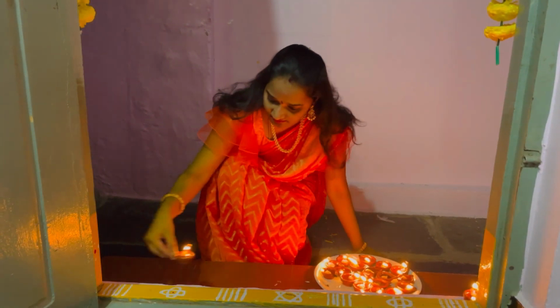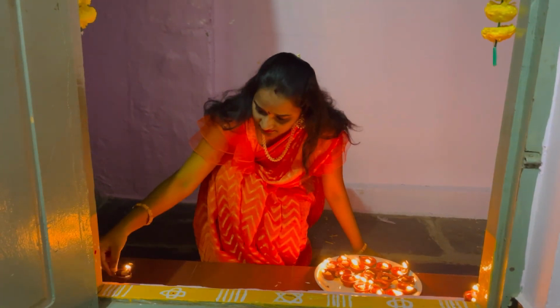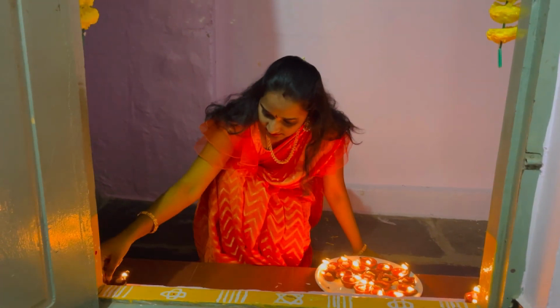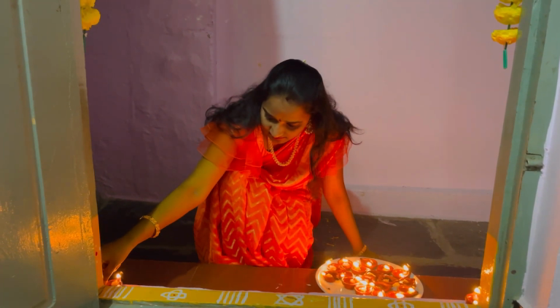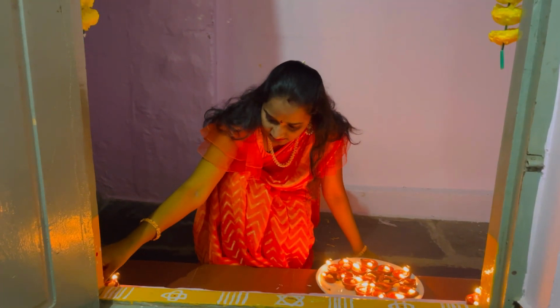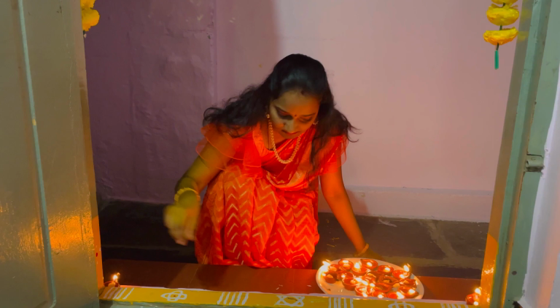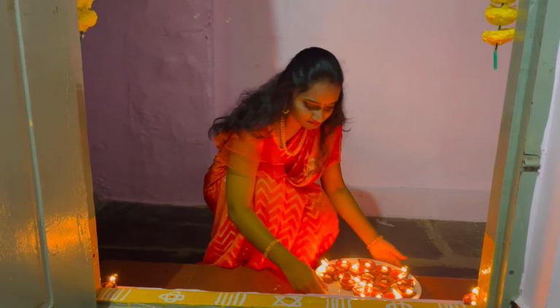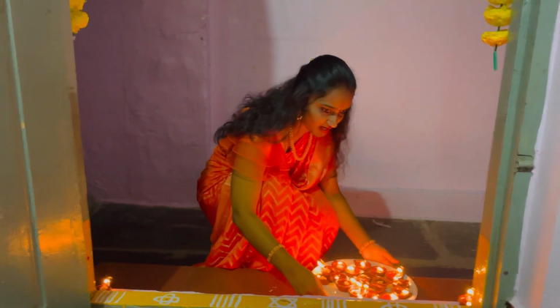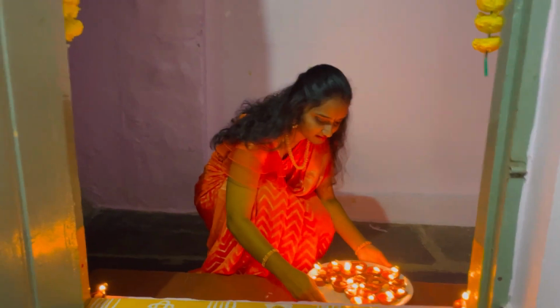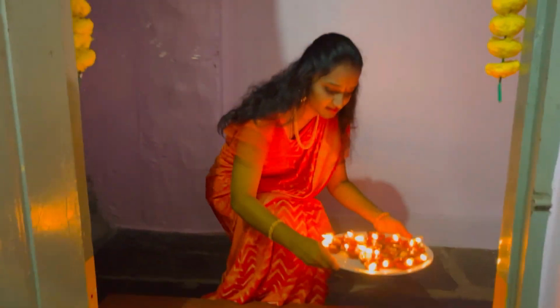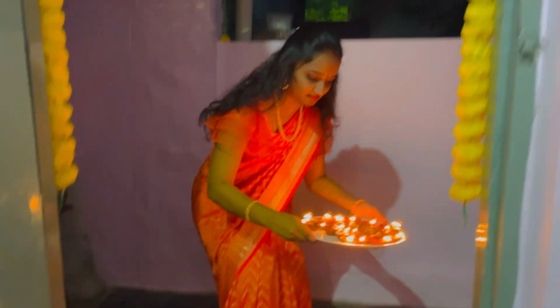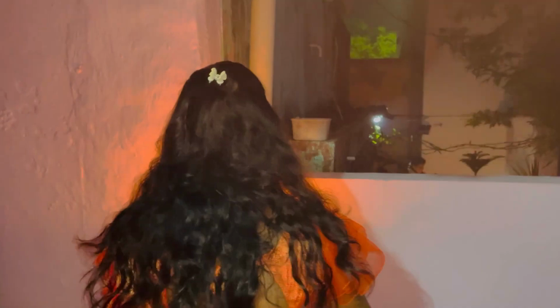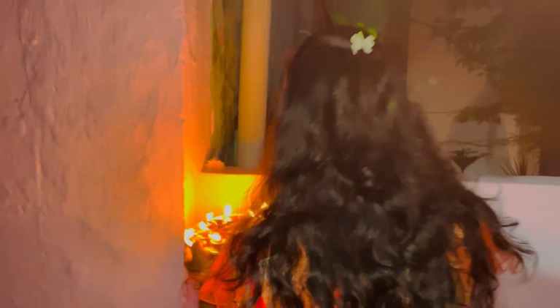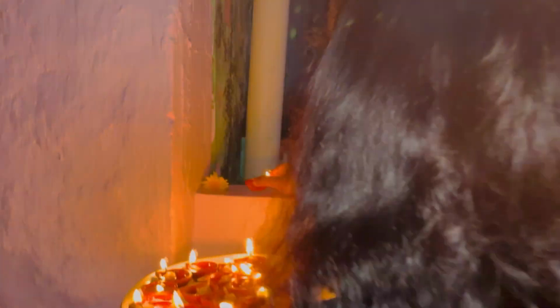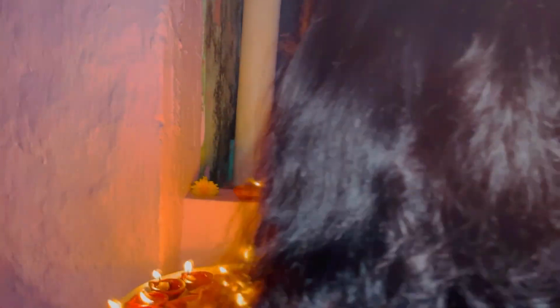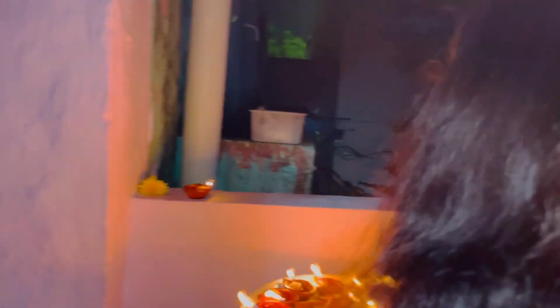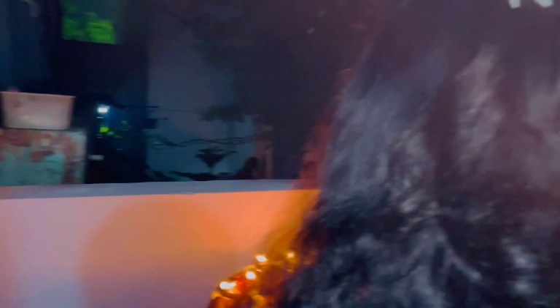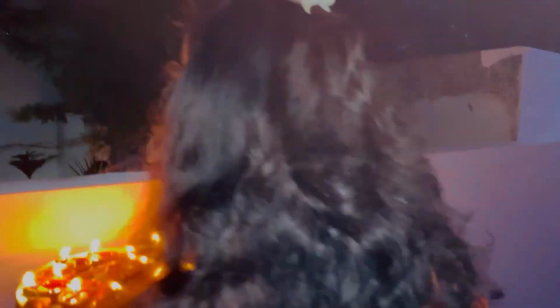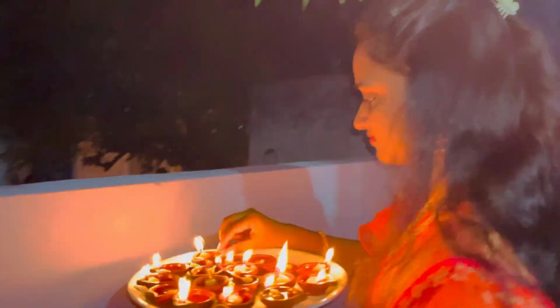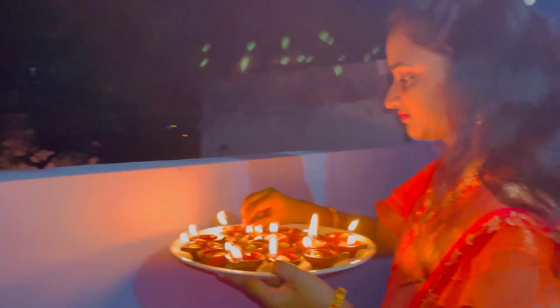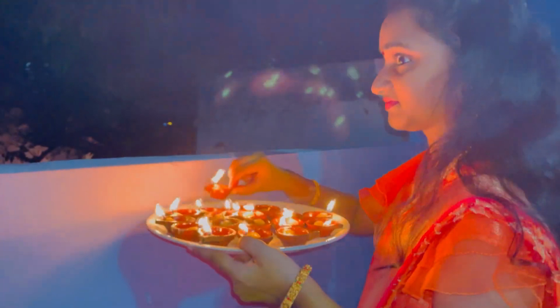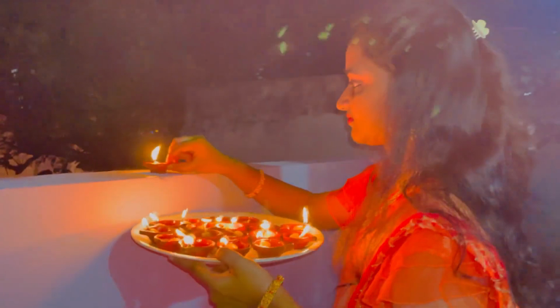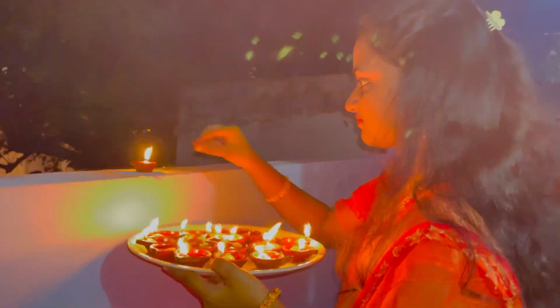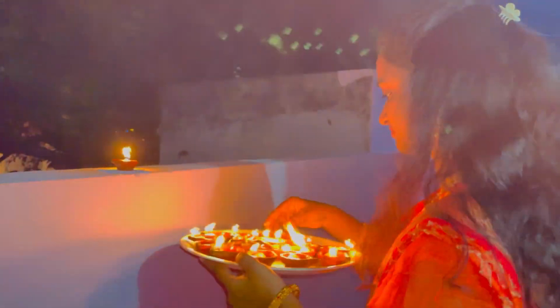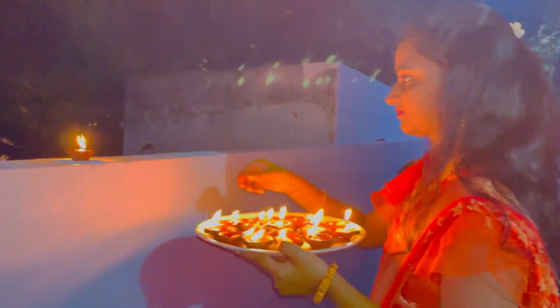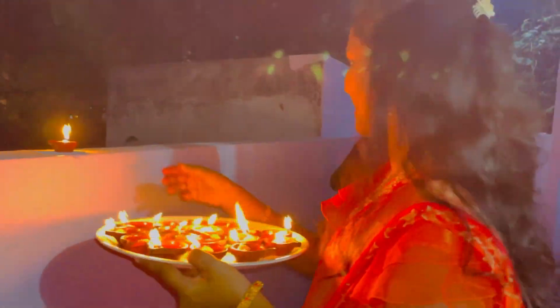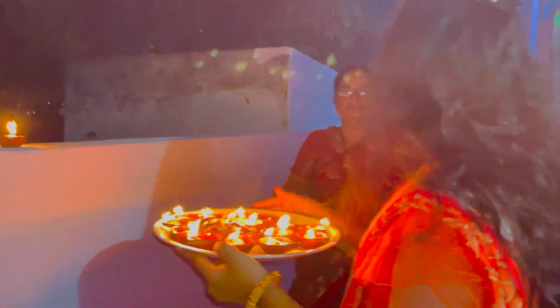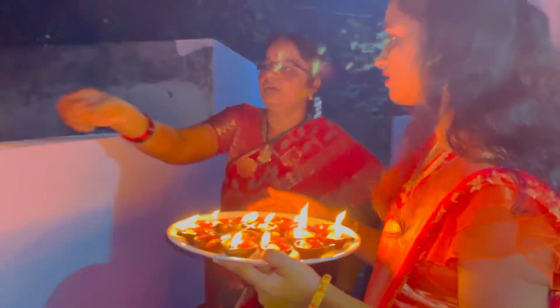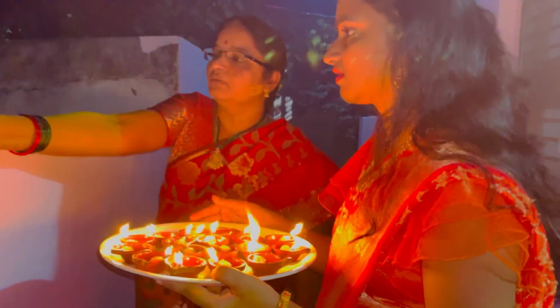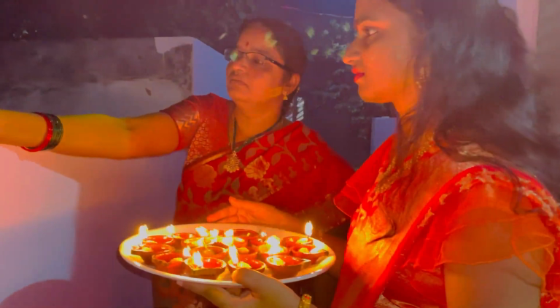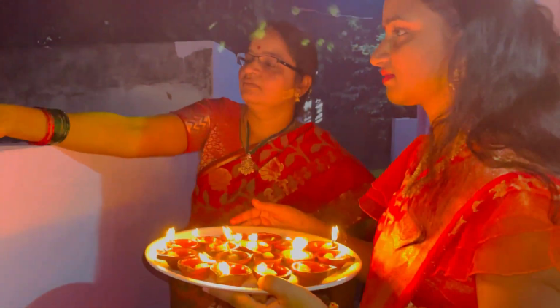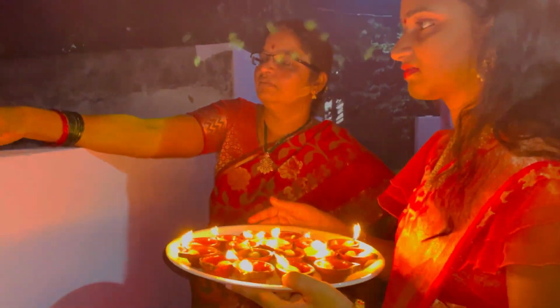We are going to eat the Diwali sweets and the Diwali oil. We are going to eat it here and have the special Diwali sweets.